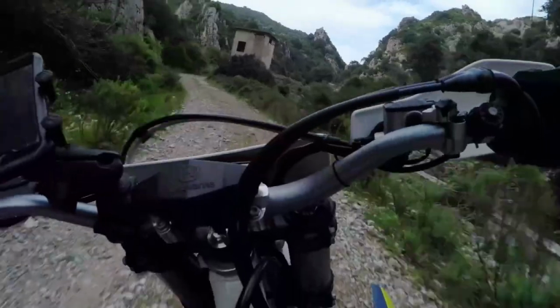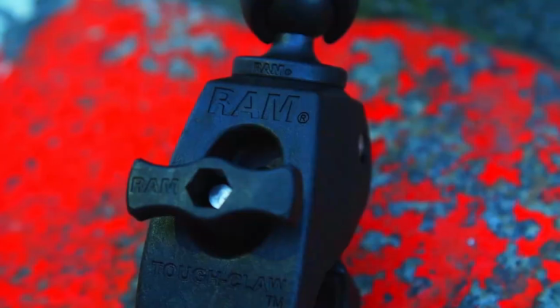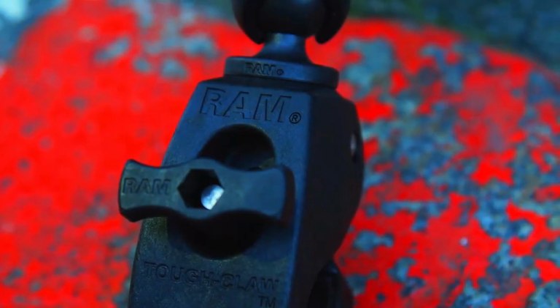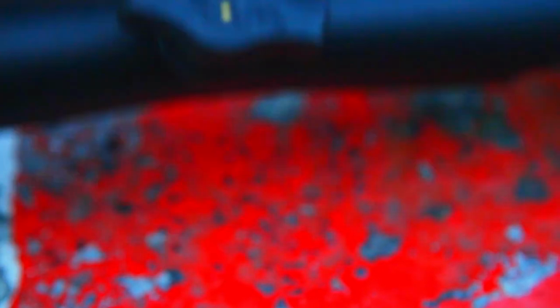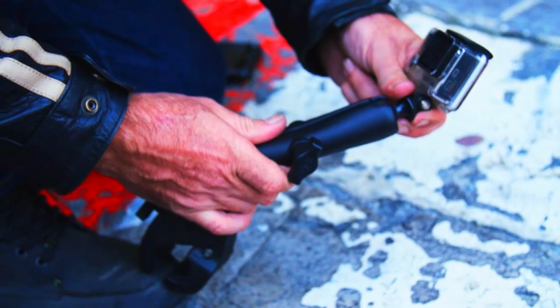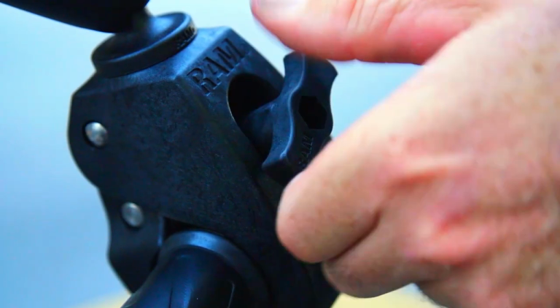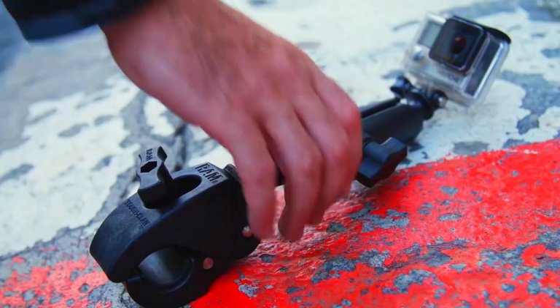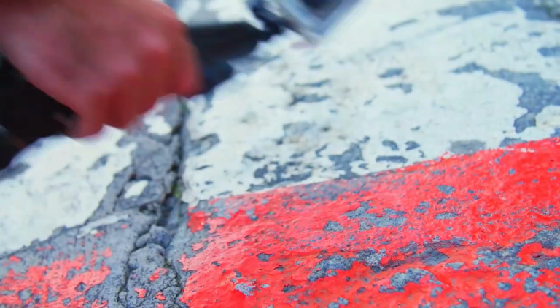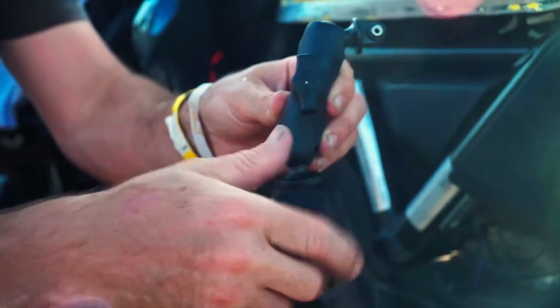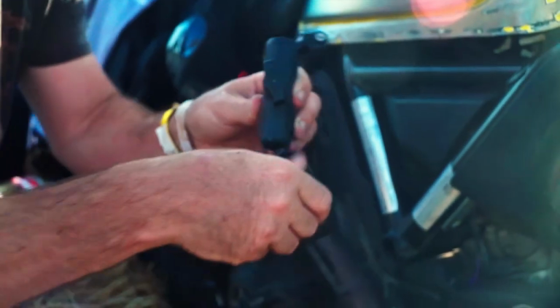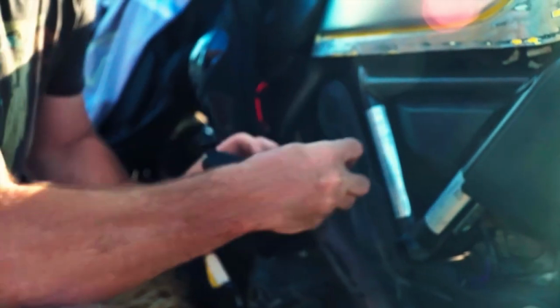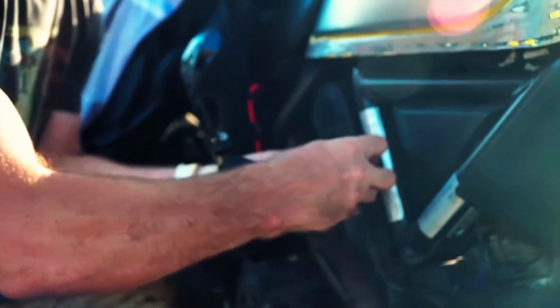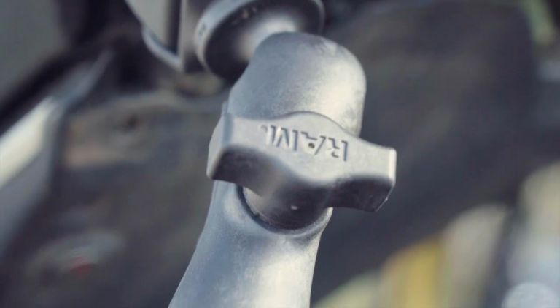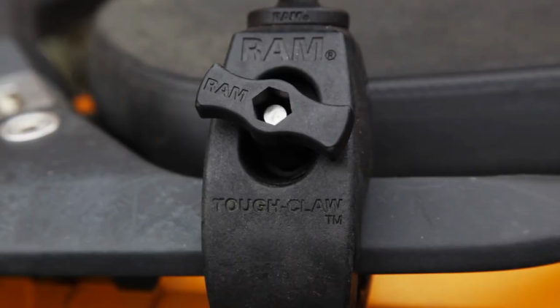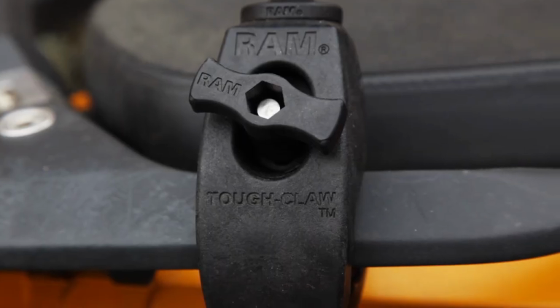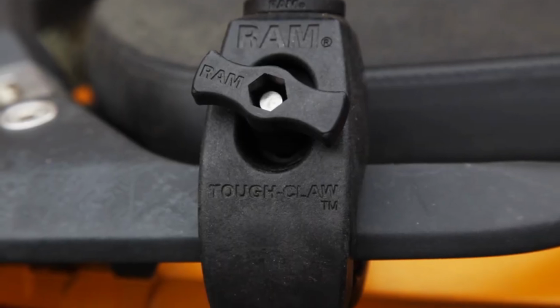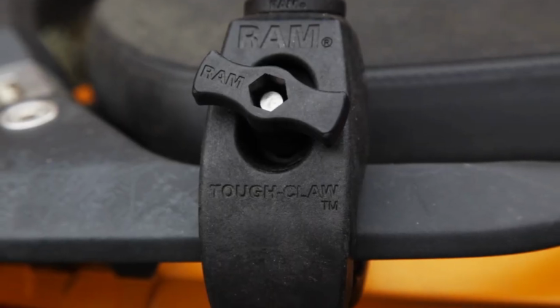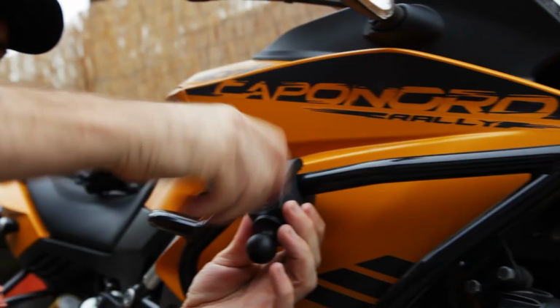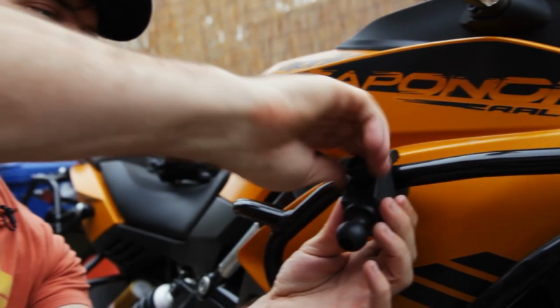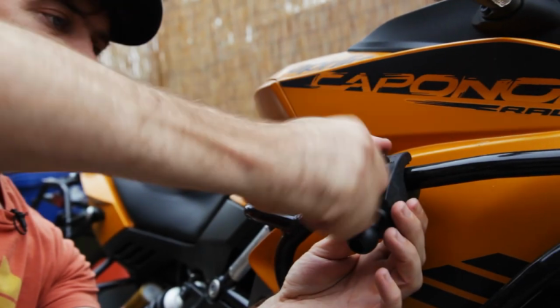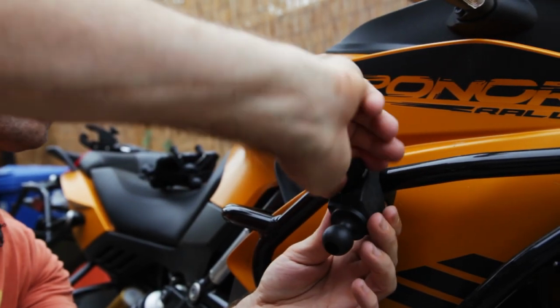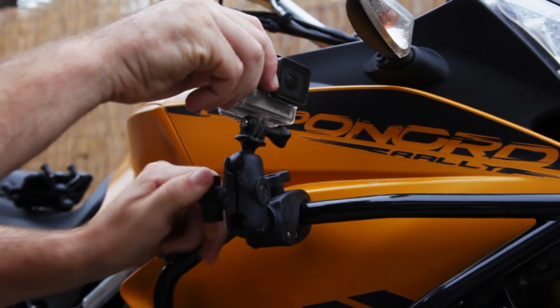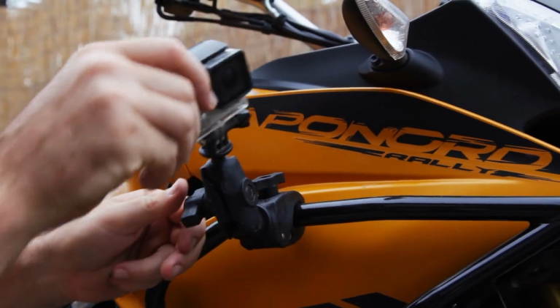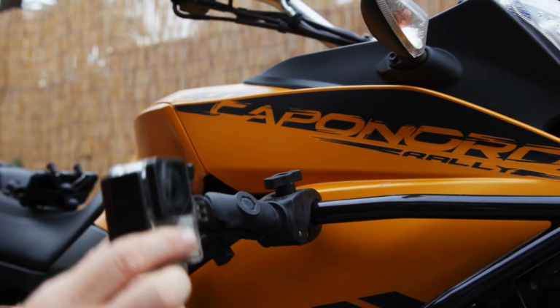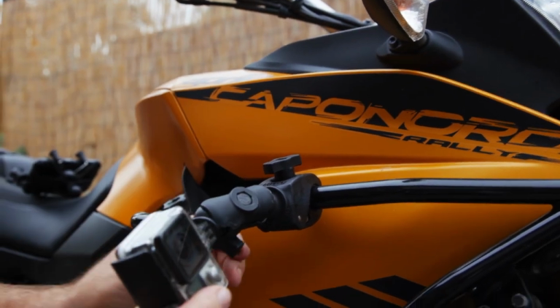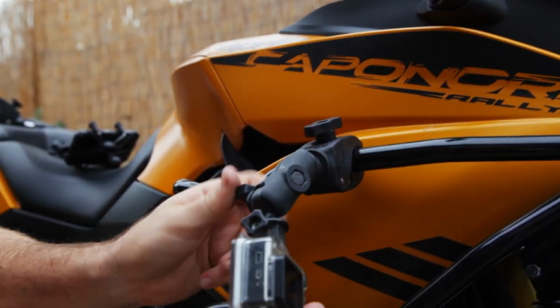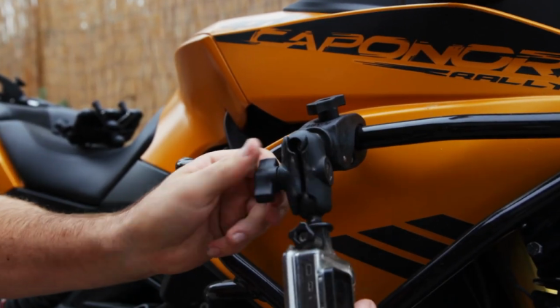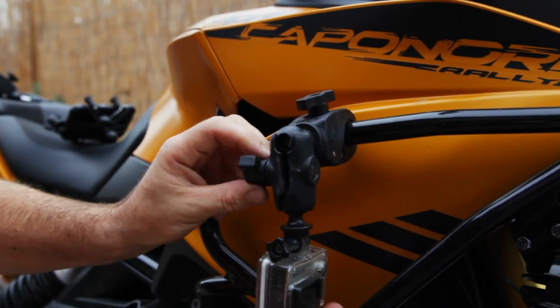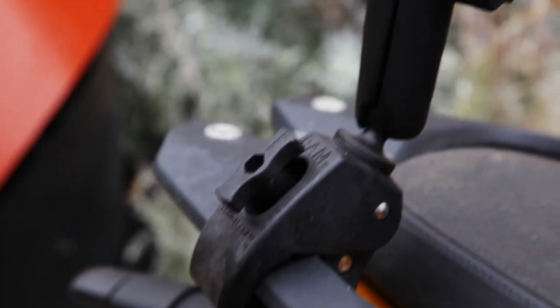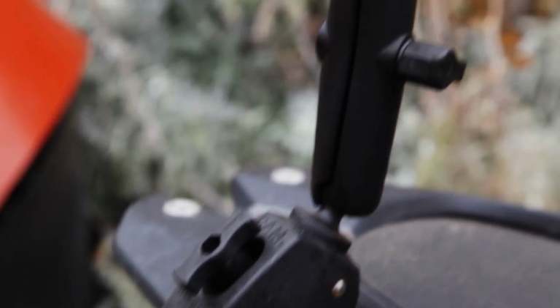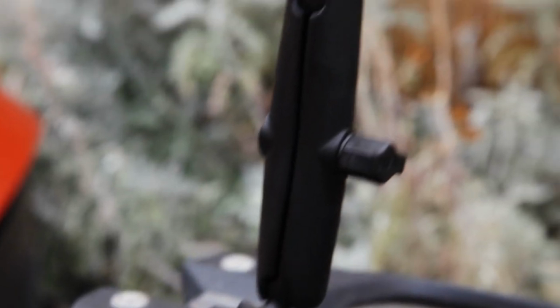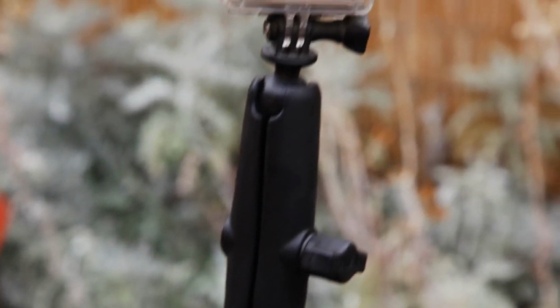These are super strong so you can really get some tension on them and tighten them up. They come with various size mounts — you've got big grips and also different size extensions that go between the grip and the product on the top.